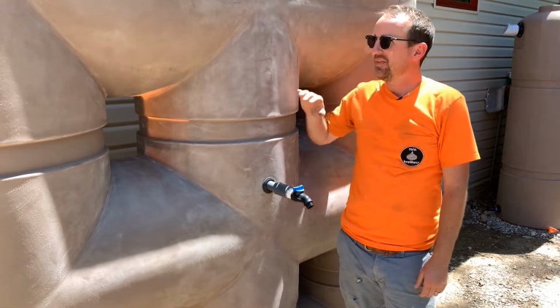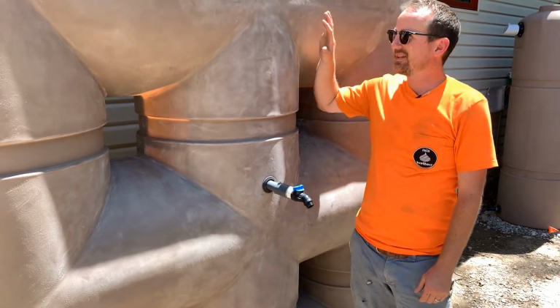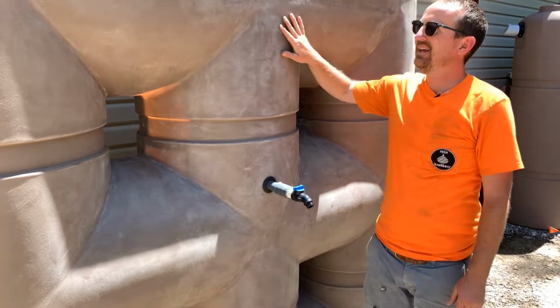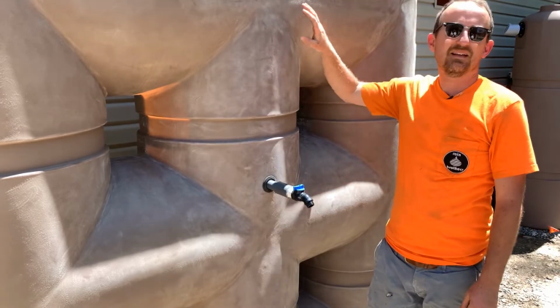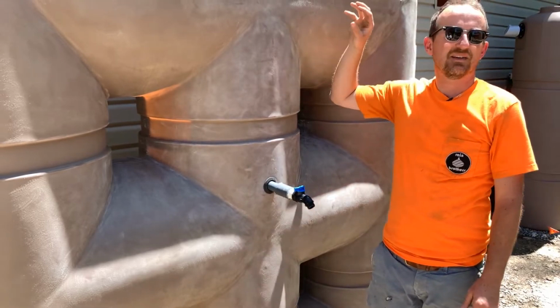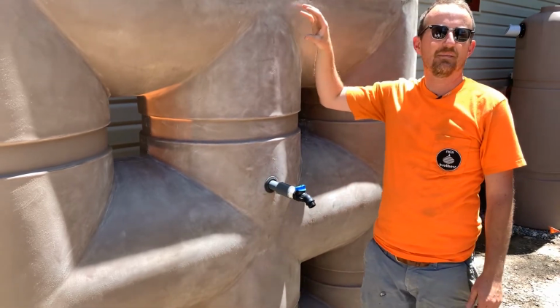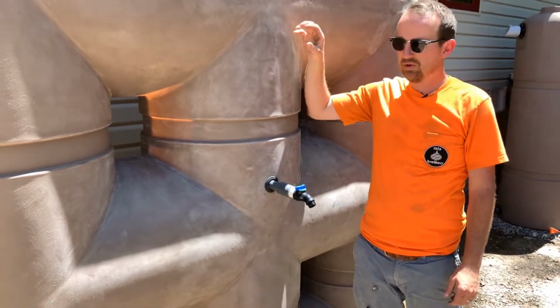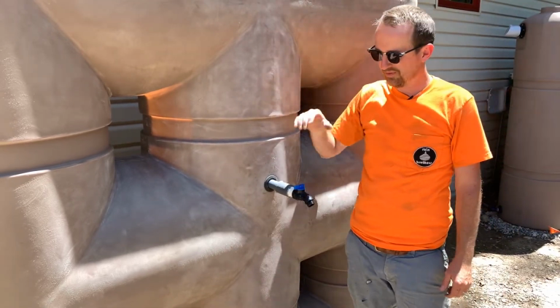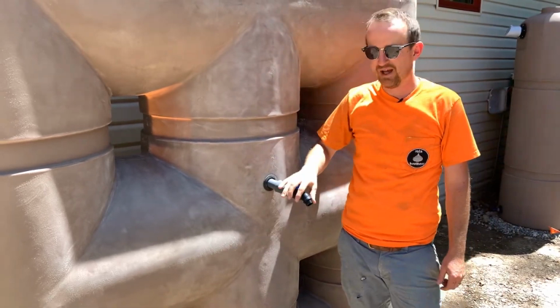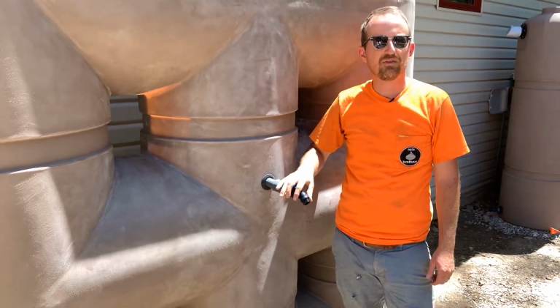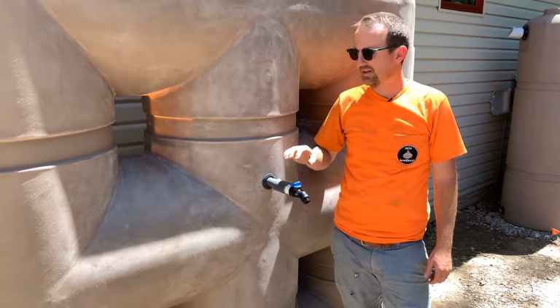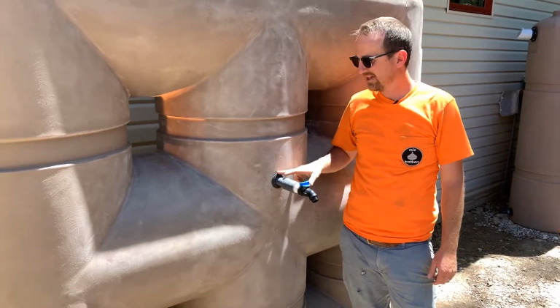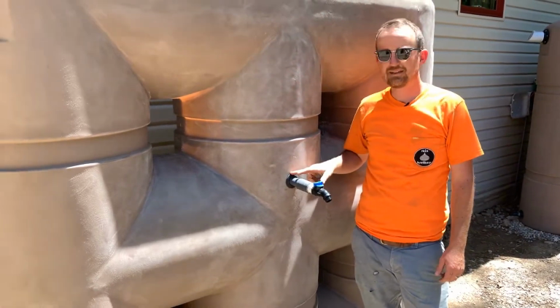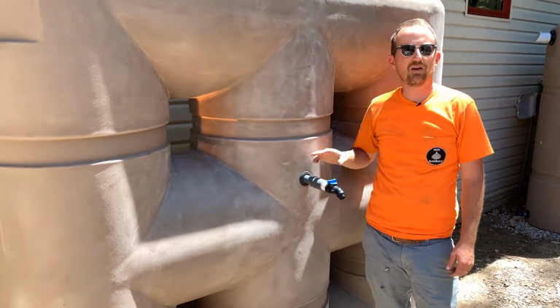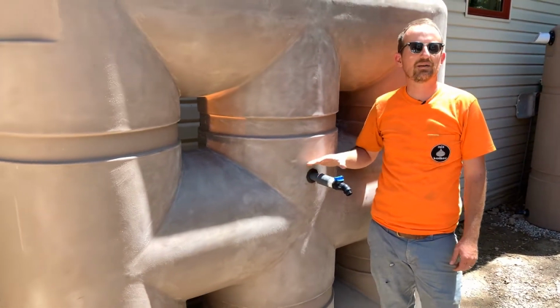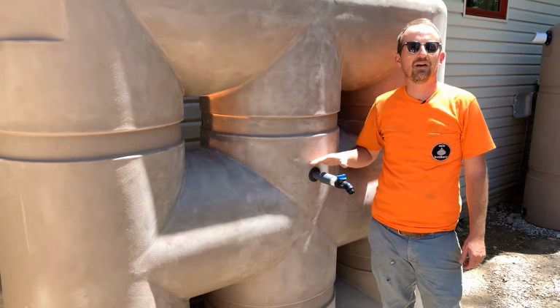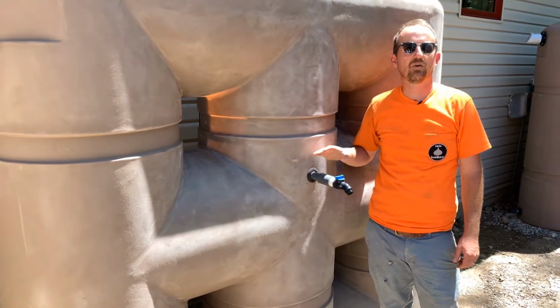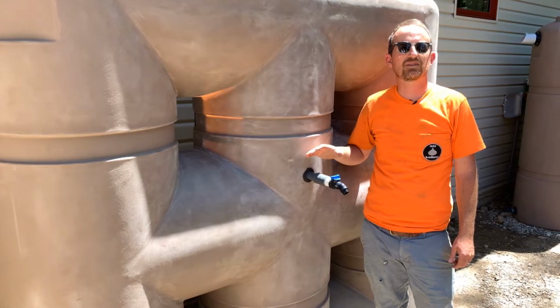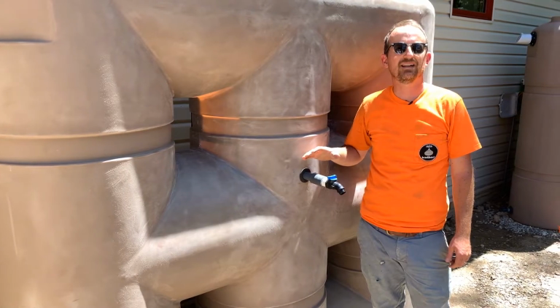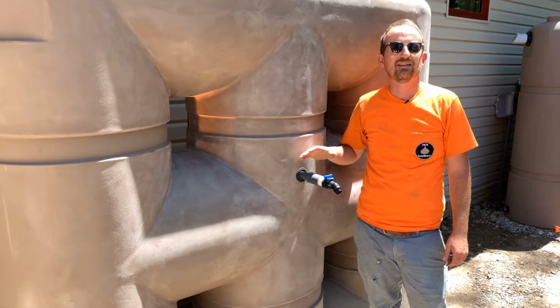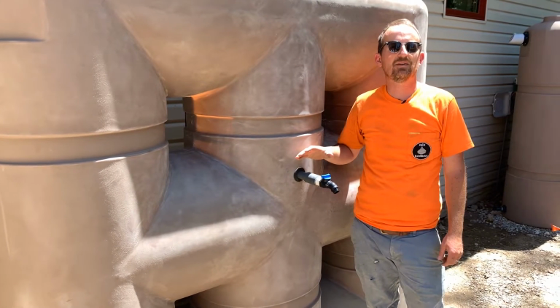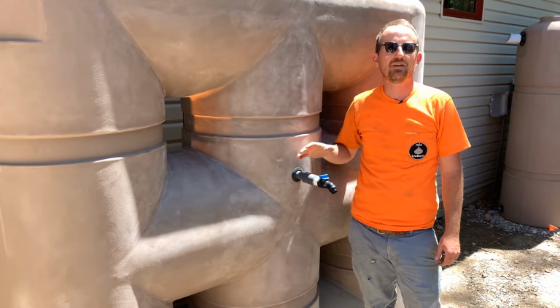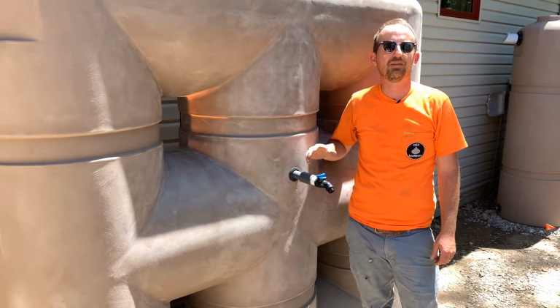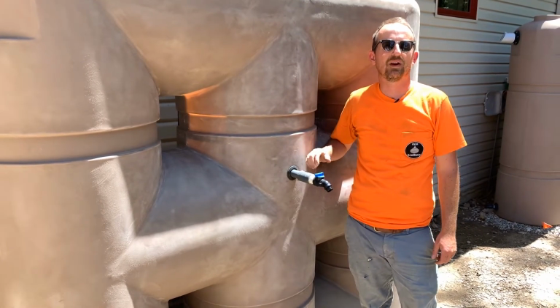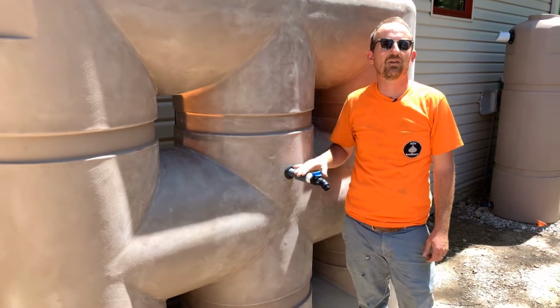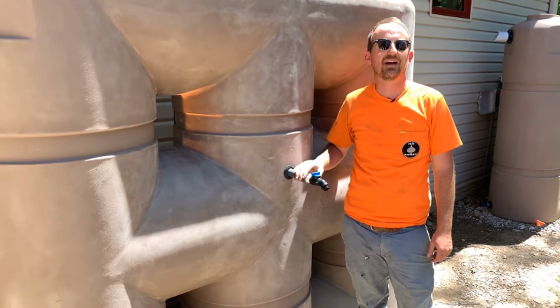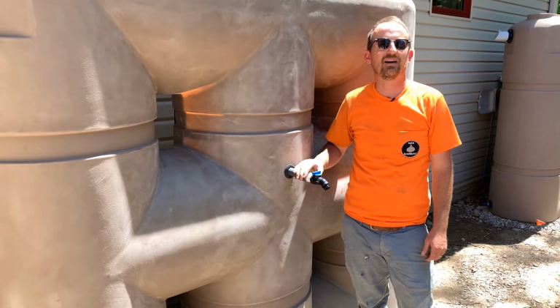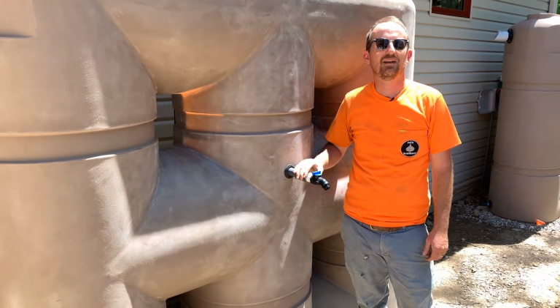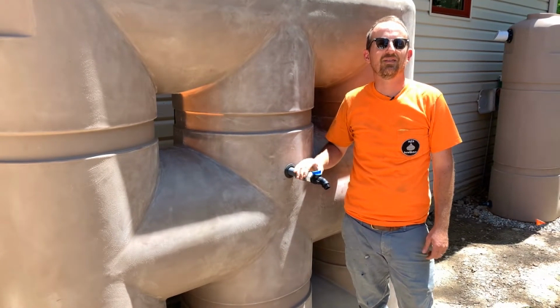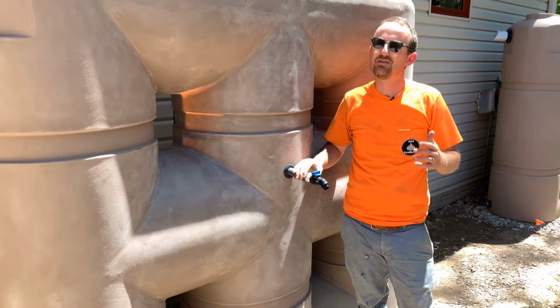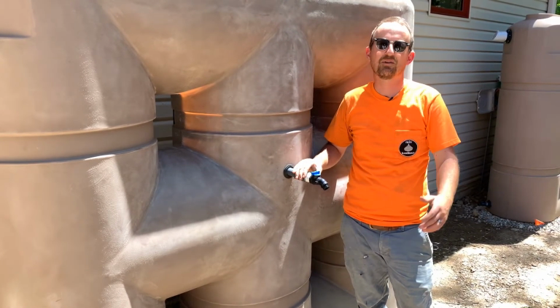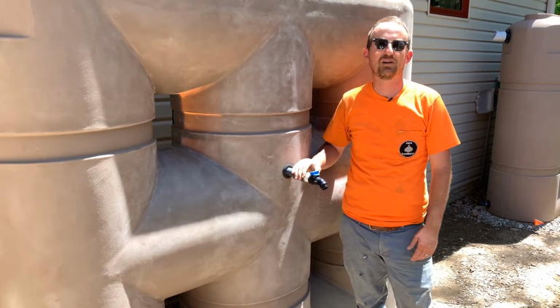This tank, the automatic pump, the valve, the gasket — all of this can be found on our website, www.rainbrothers.com. Thank you so much for watching.